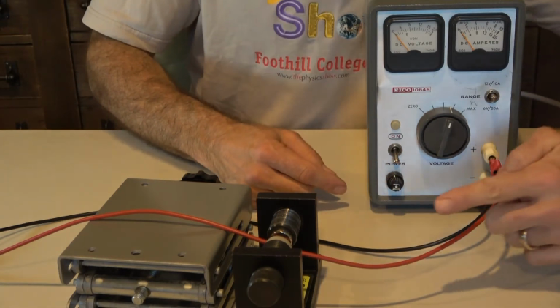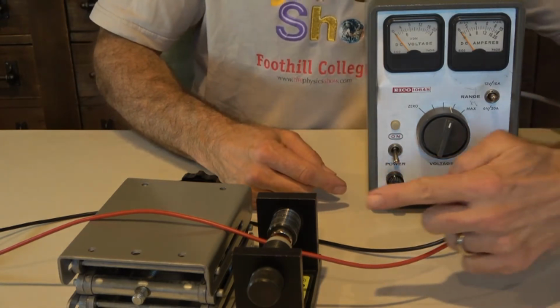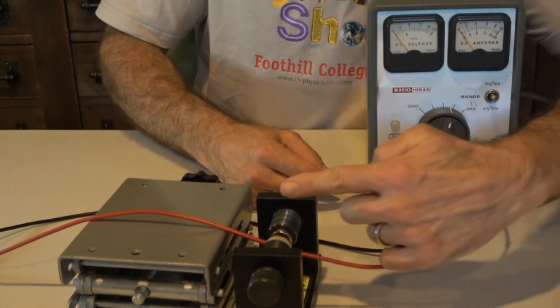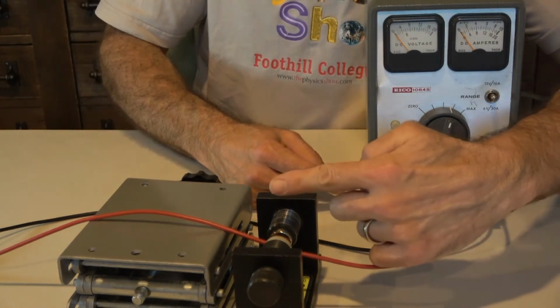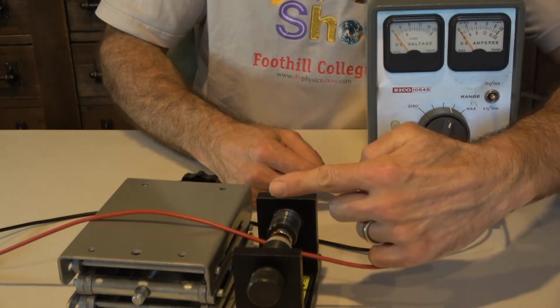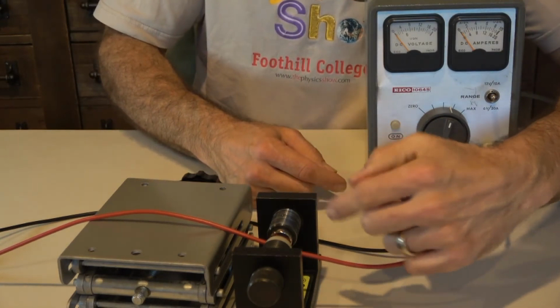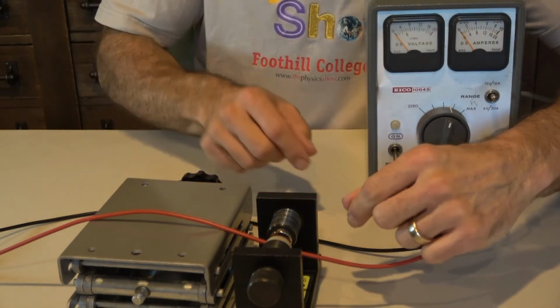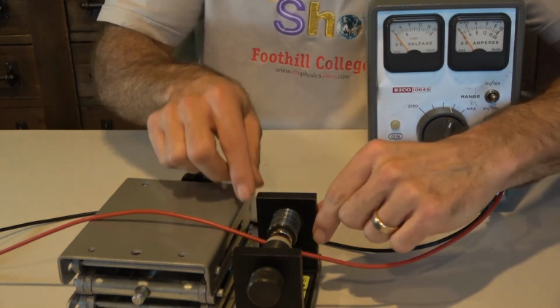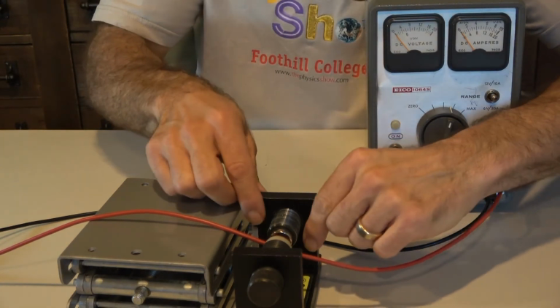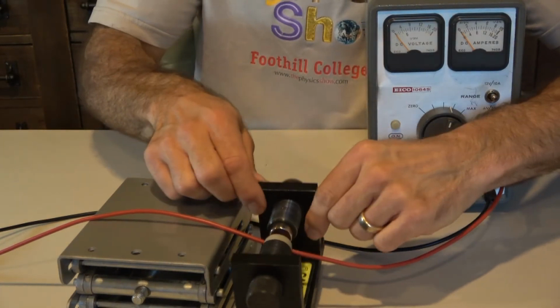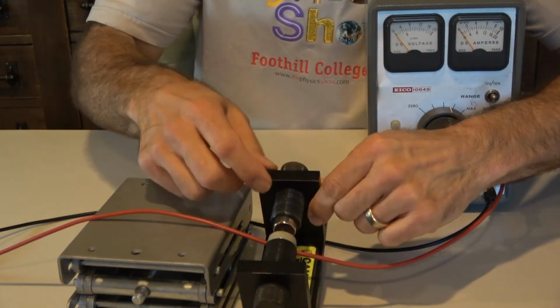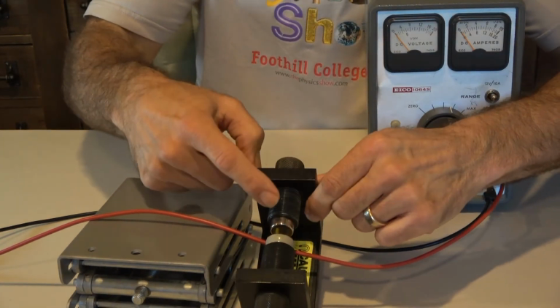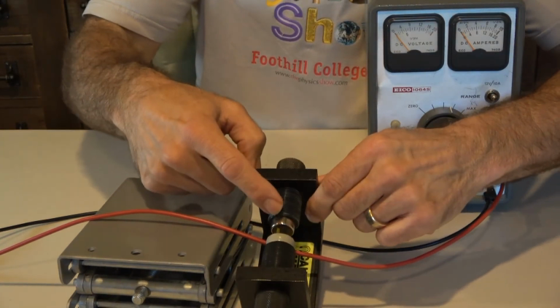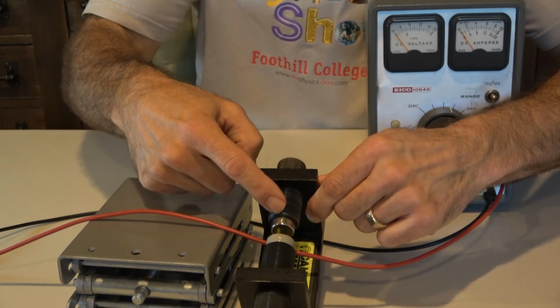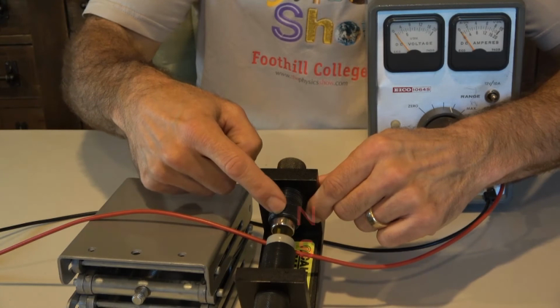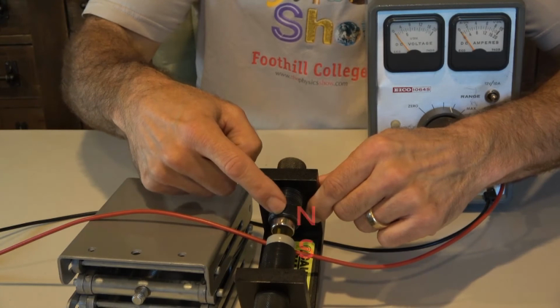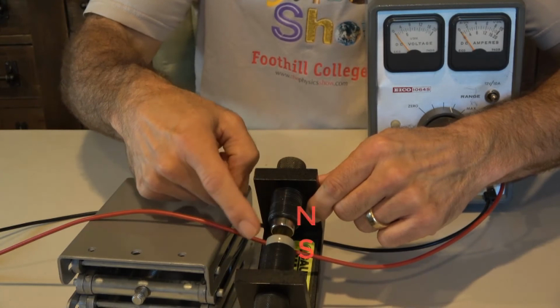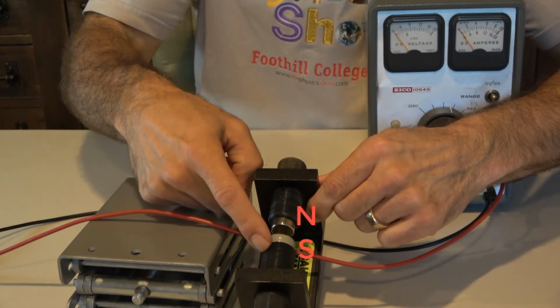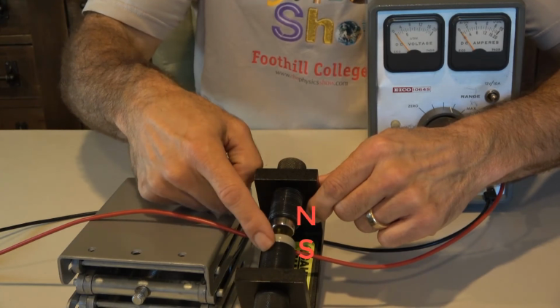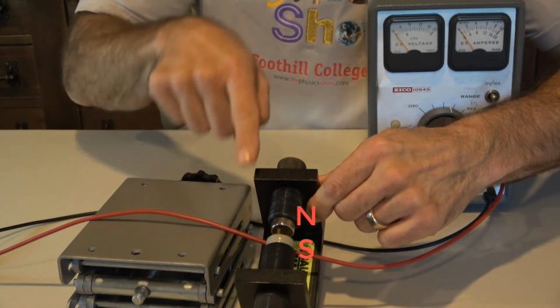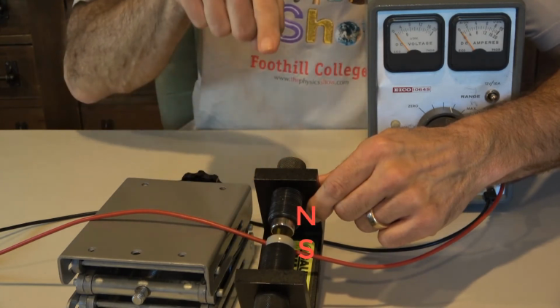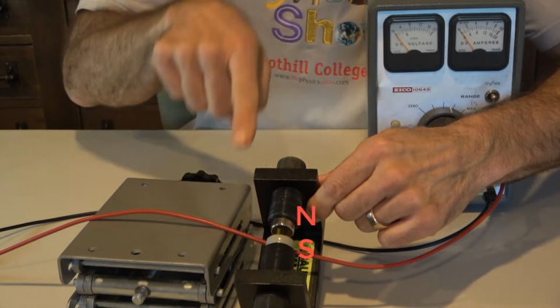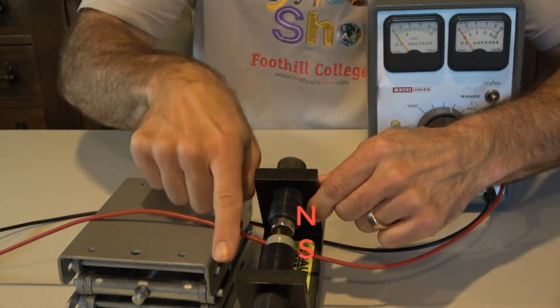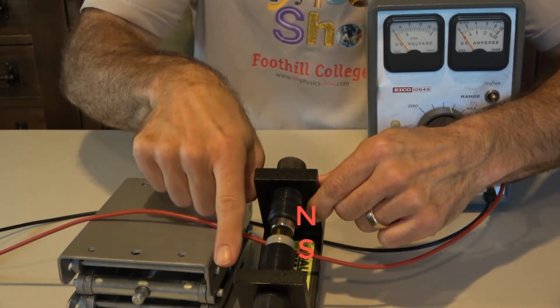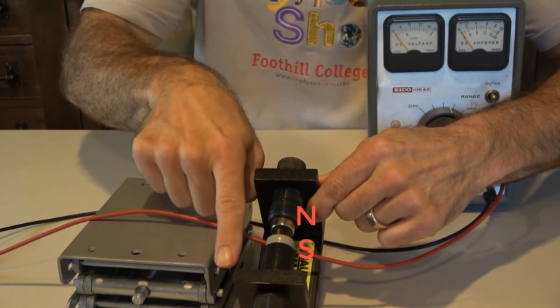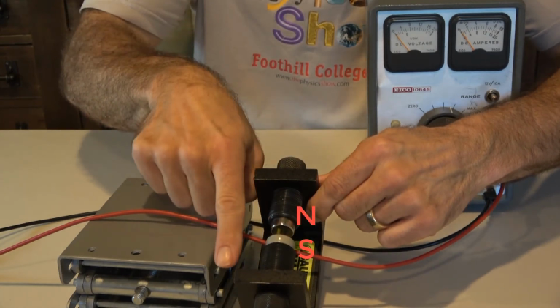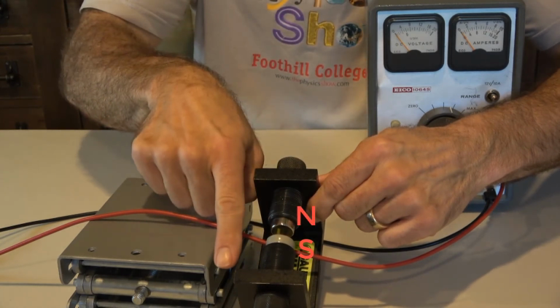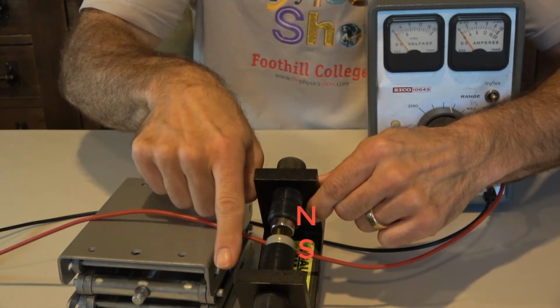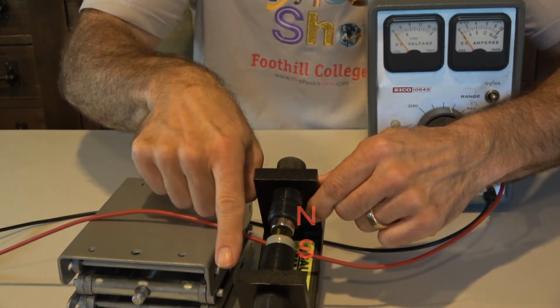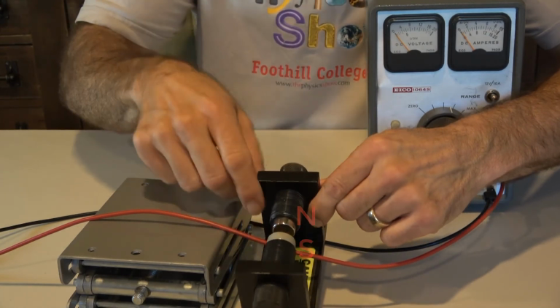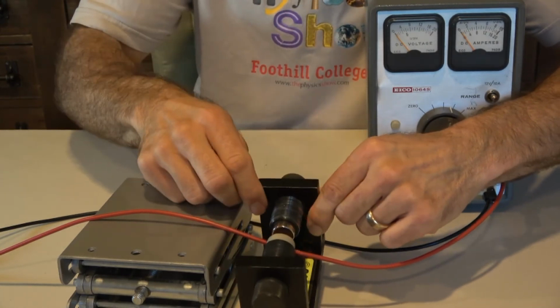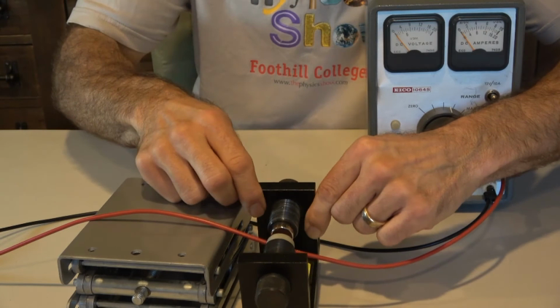It's going to pass through this strong magnet. That's a north pole, and that's a south pole, so the magnetic field points toward the camera.